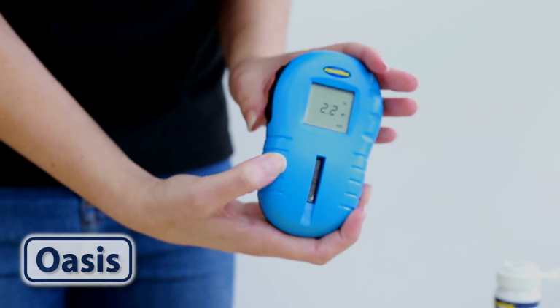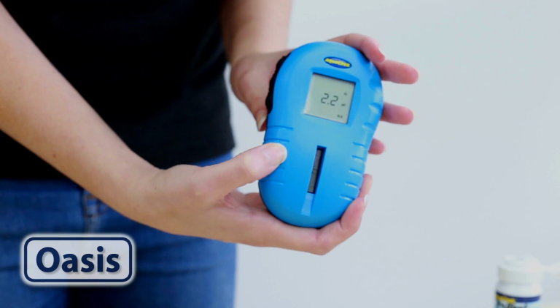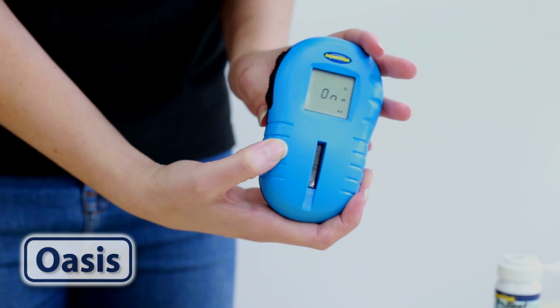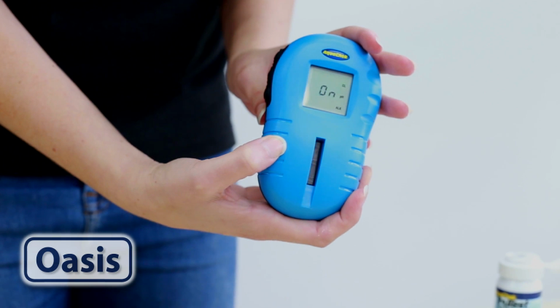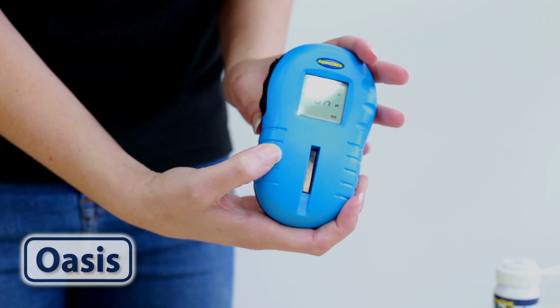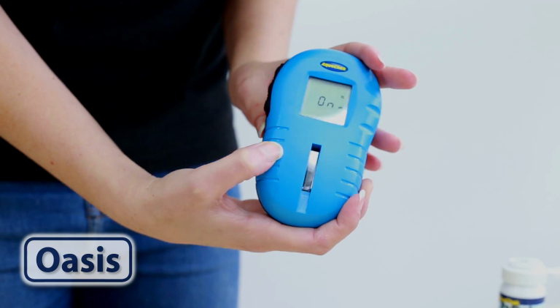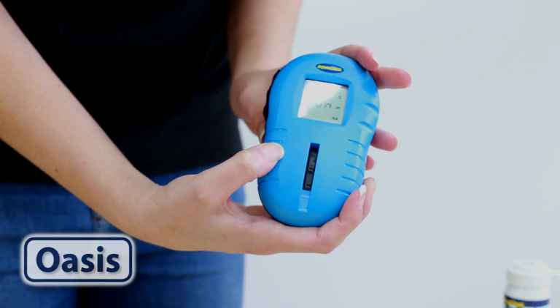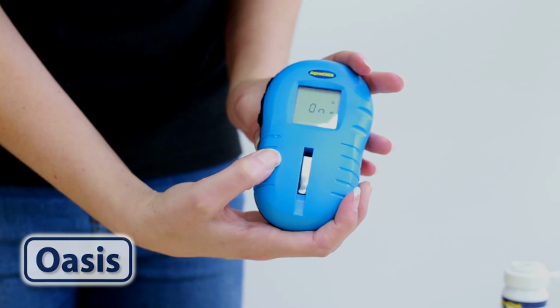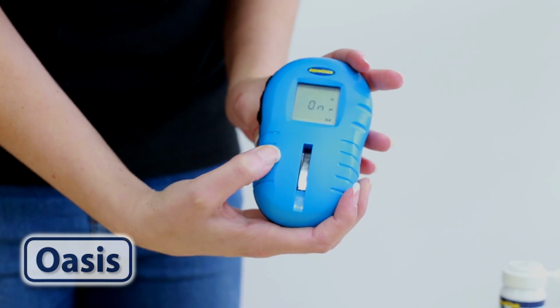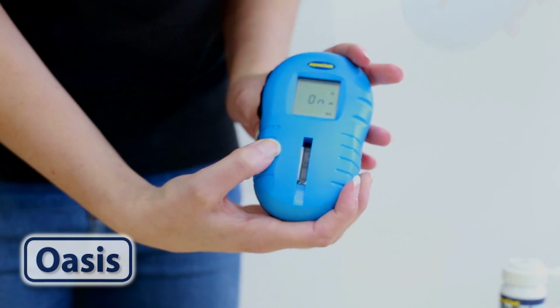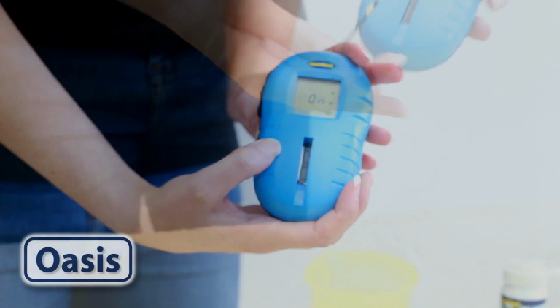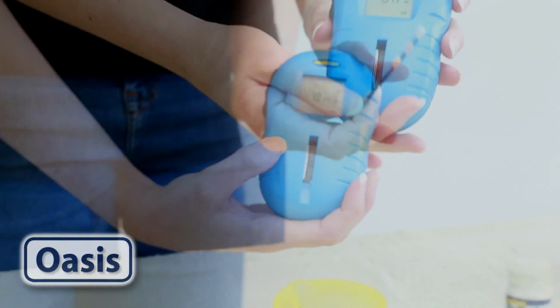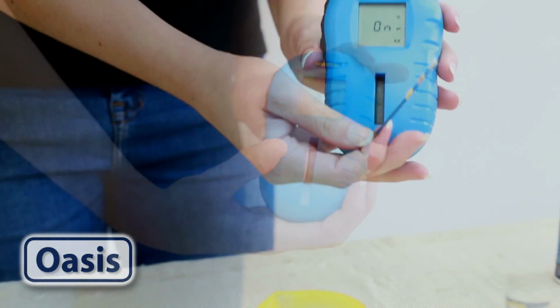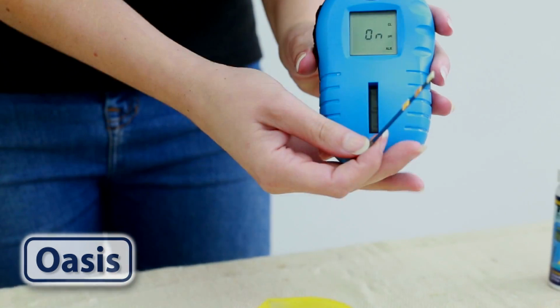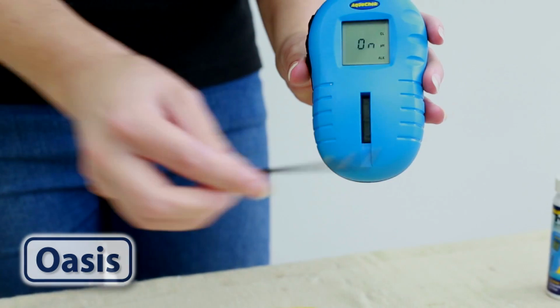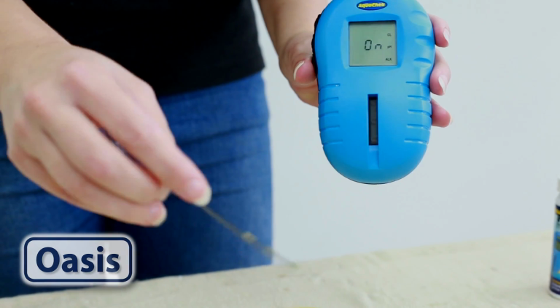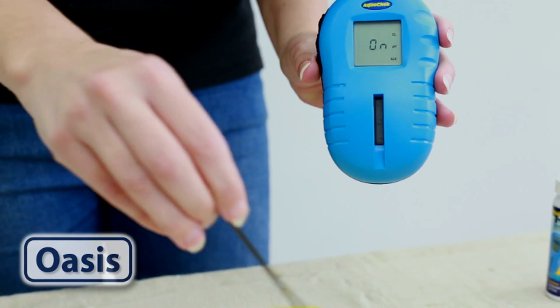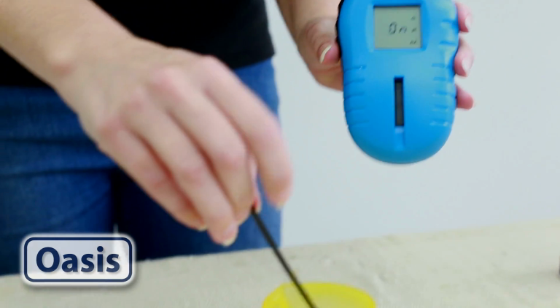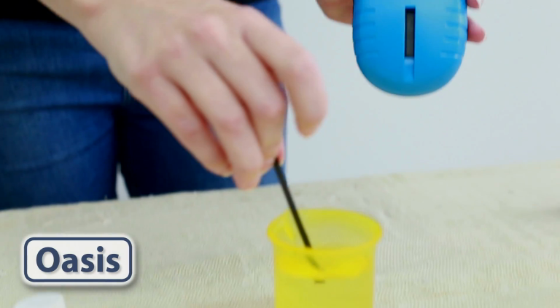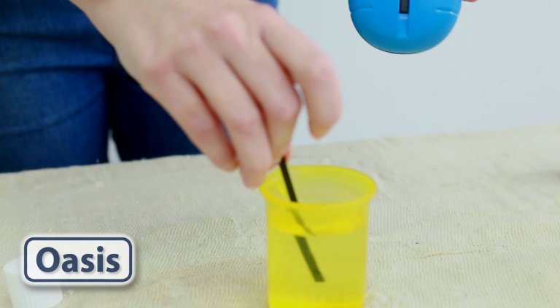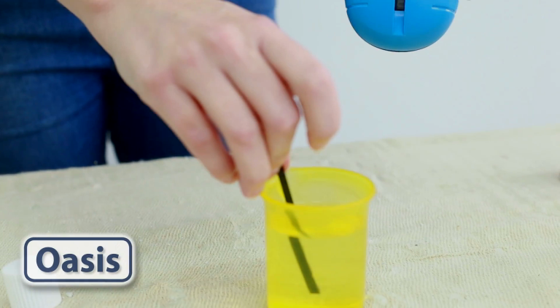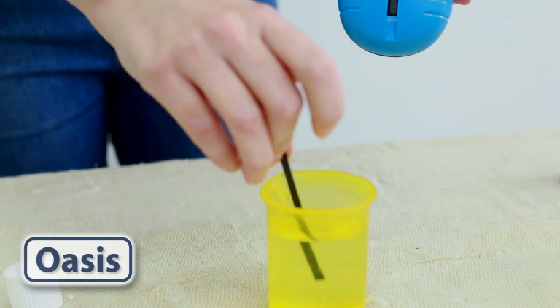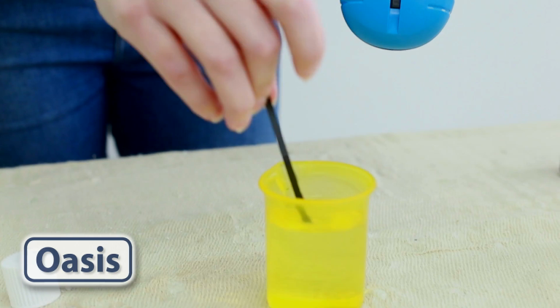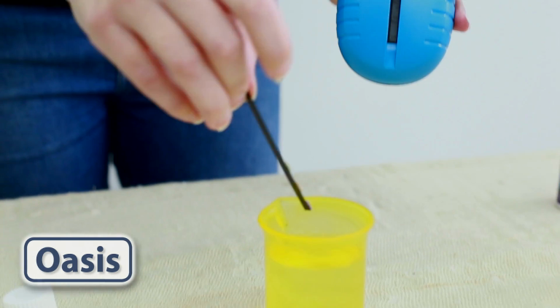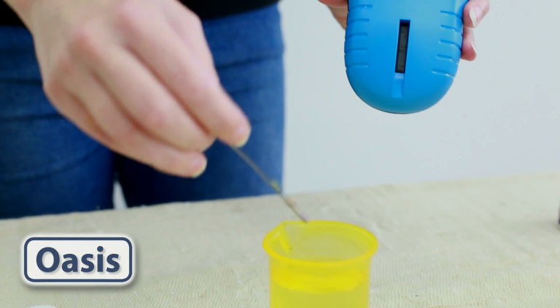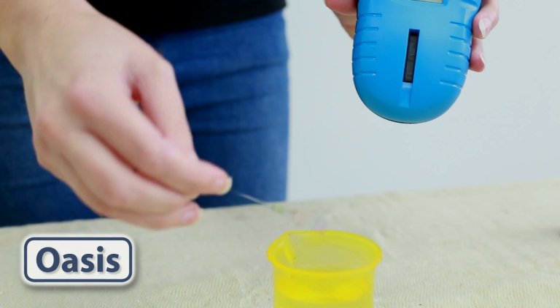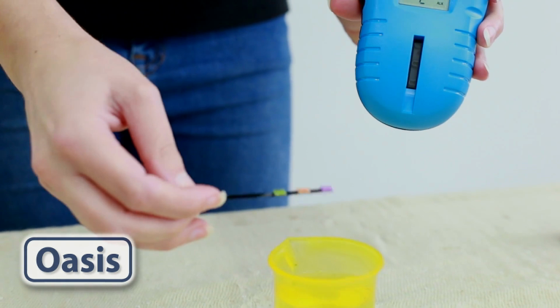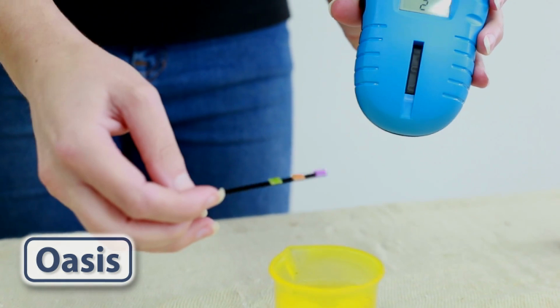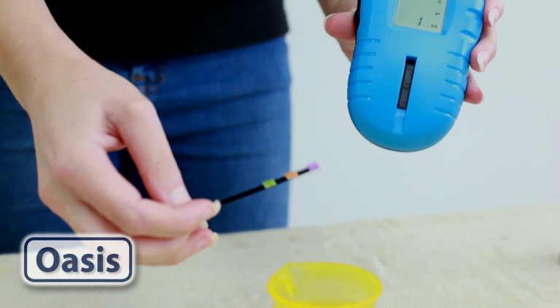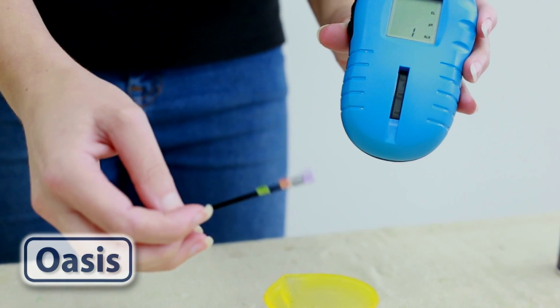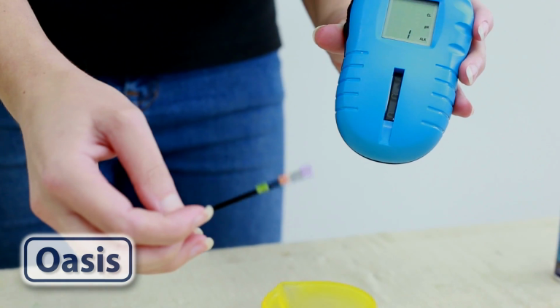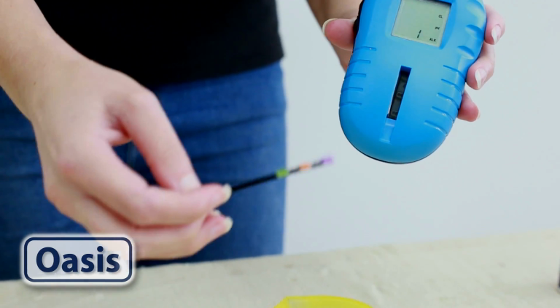Press the on button. When you're ready, press the bottom button on the side of the reader at the same time as dipping your test strip into your water sample.